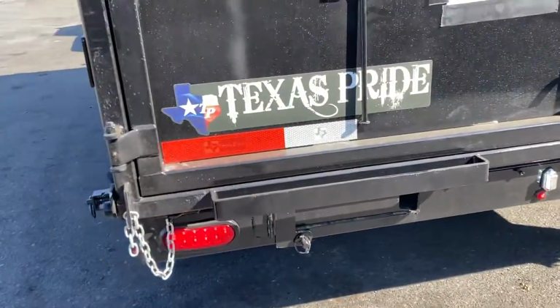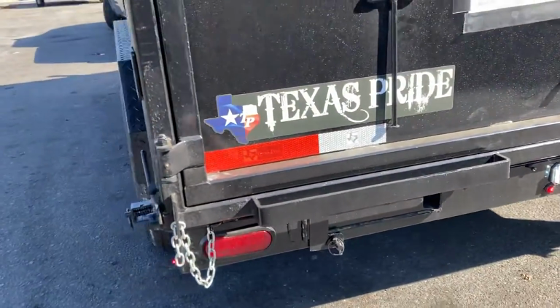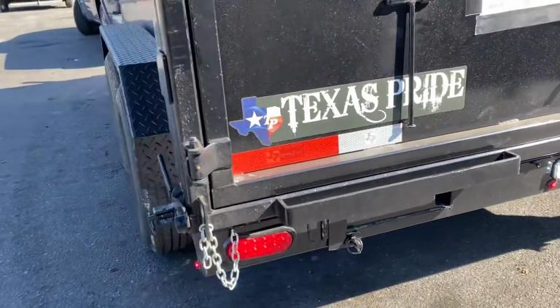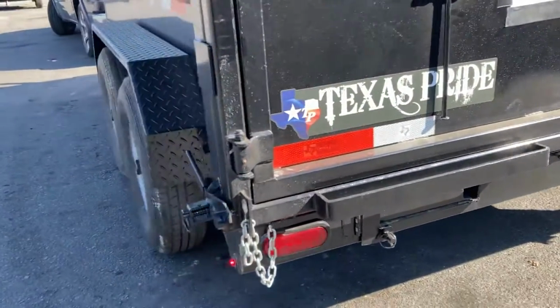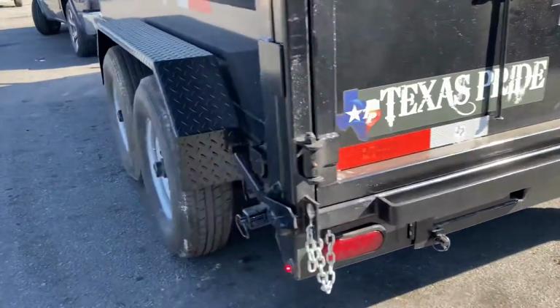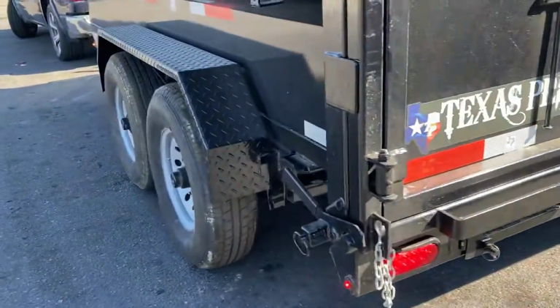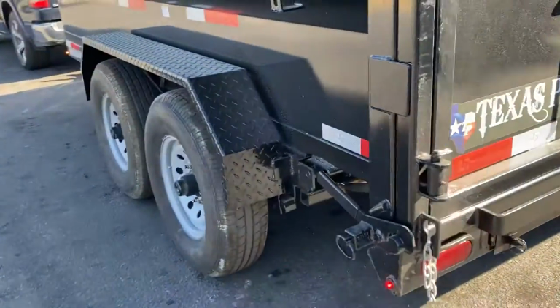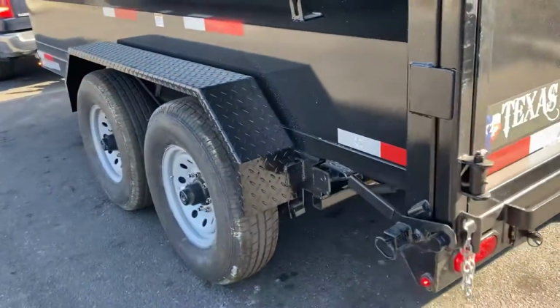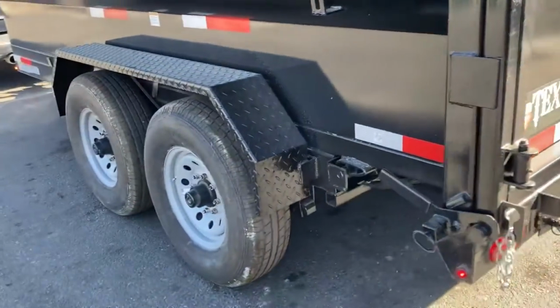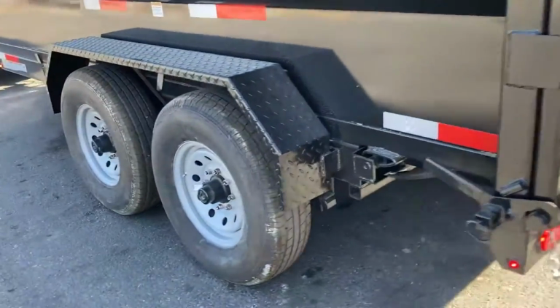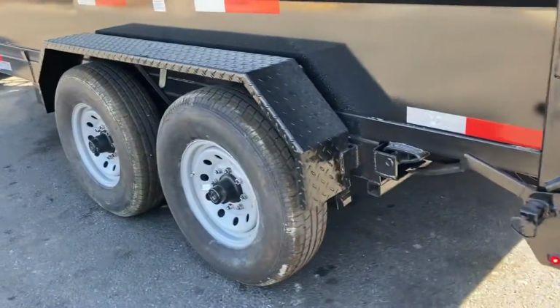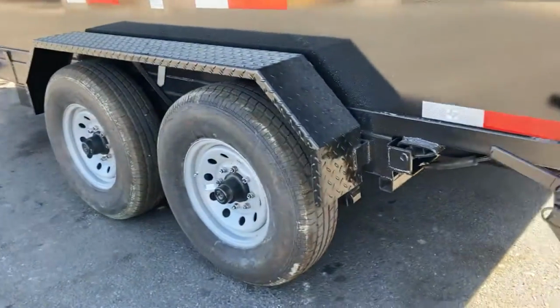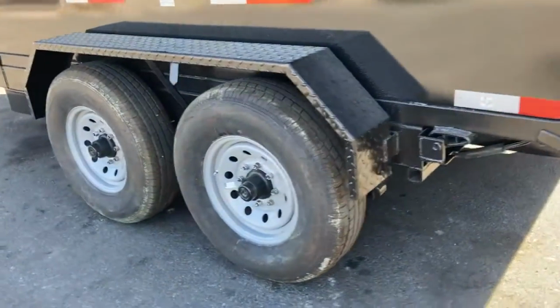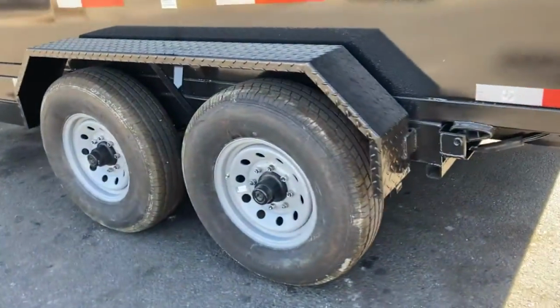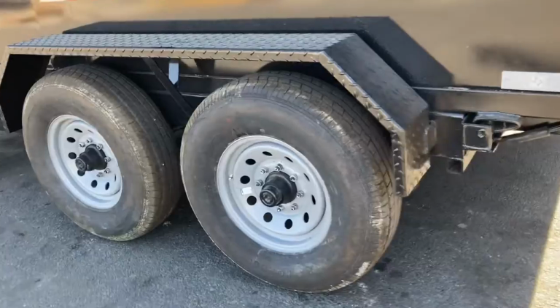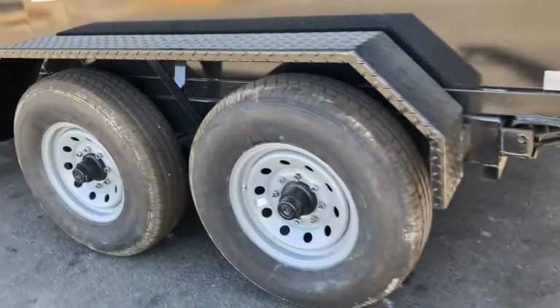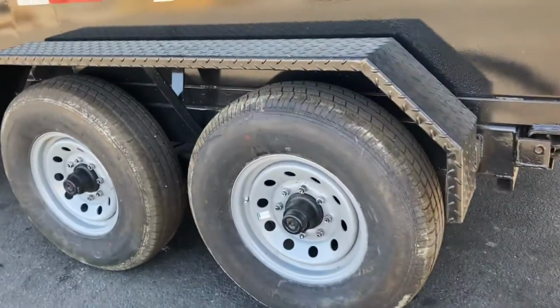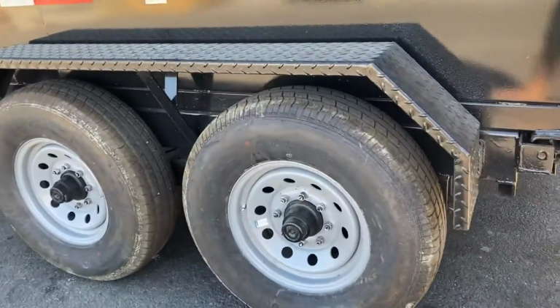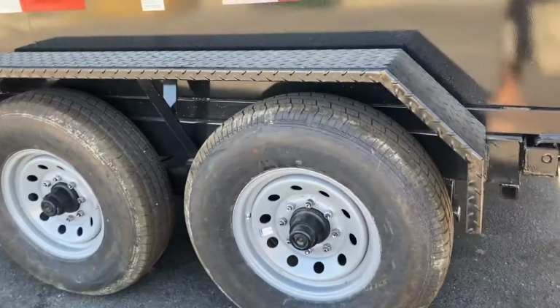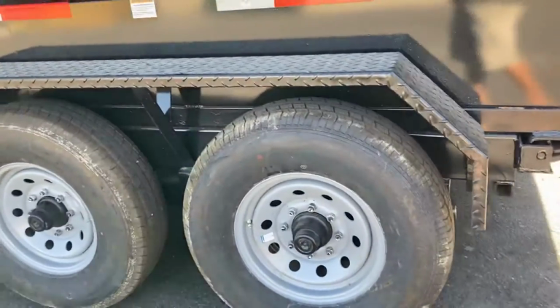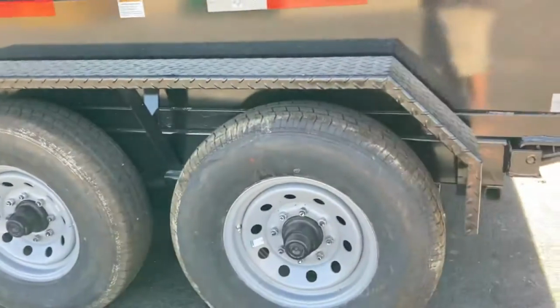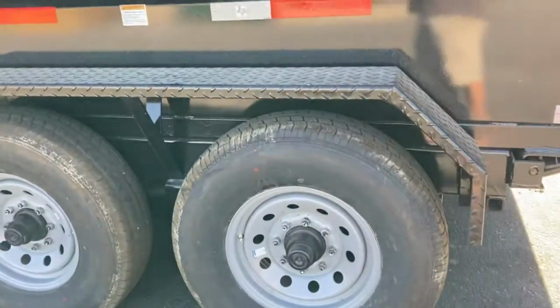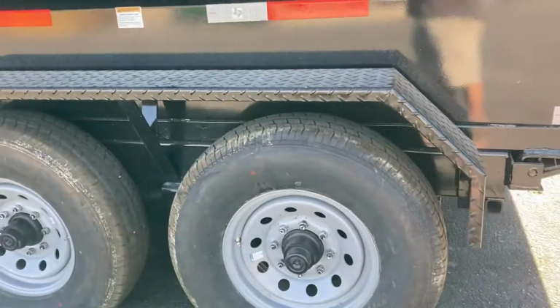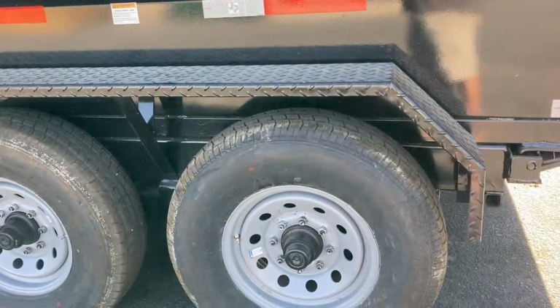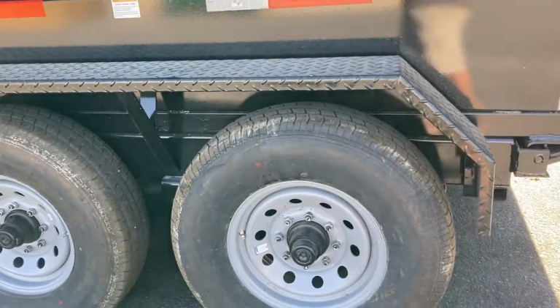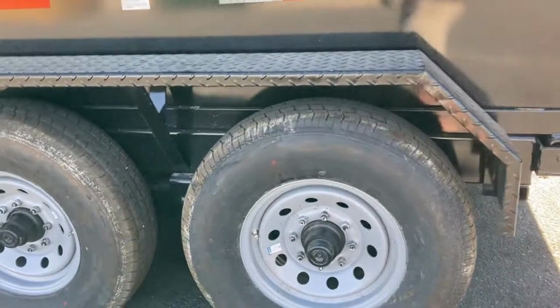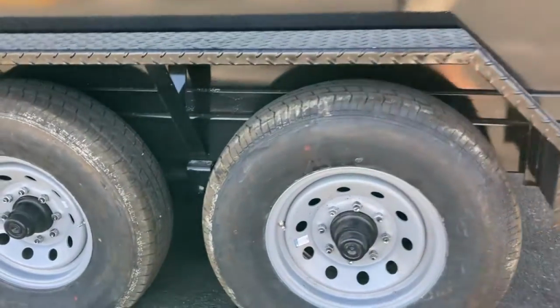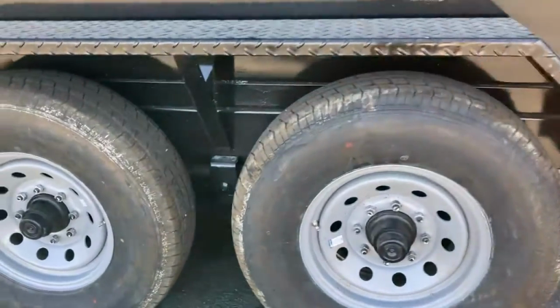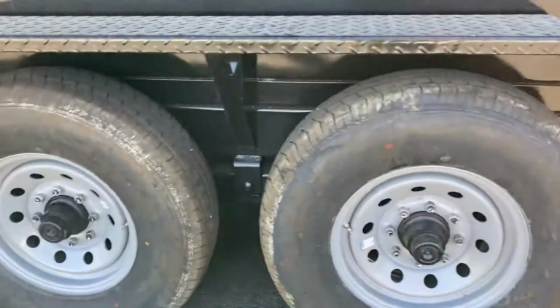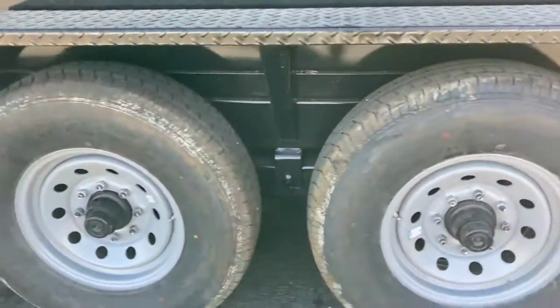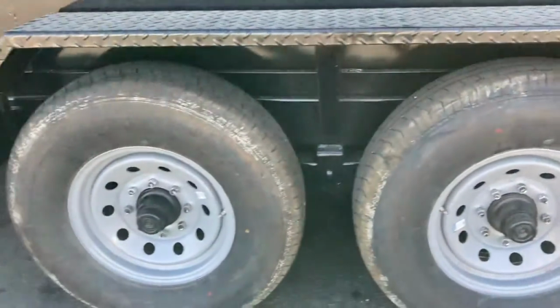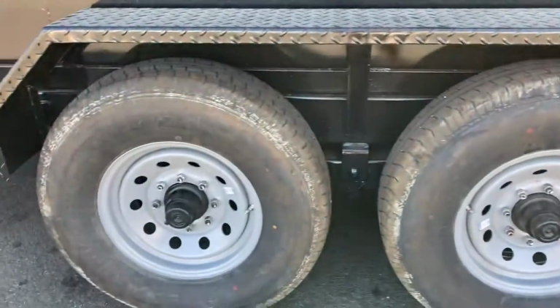Just picked it up right now, brand new. Eight-lug tires, 14-ply.